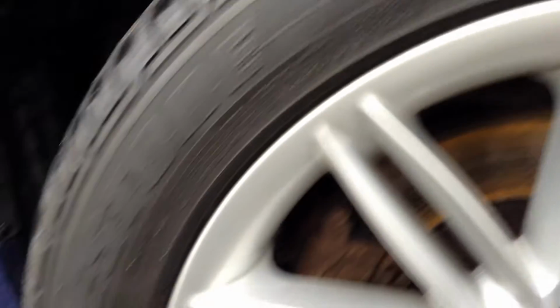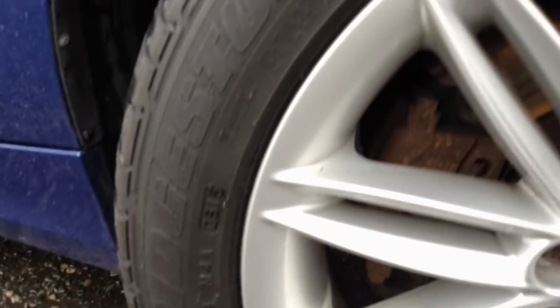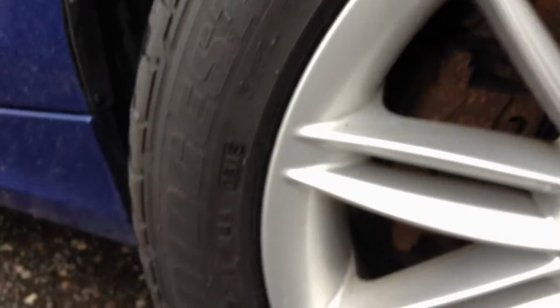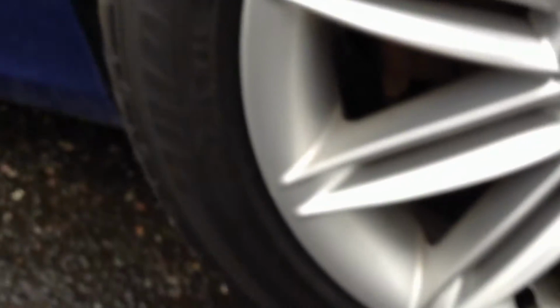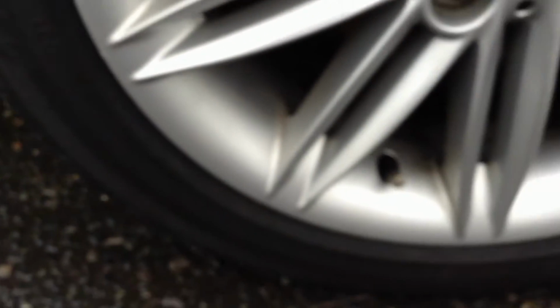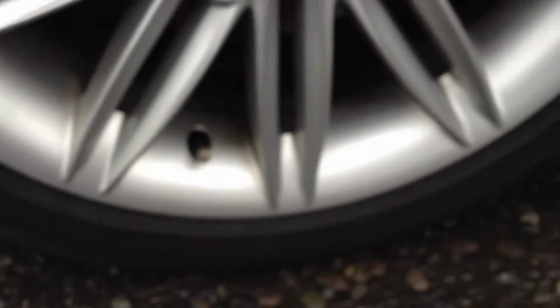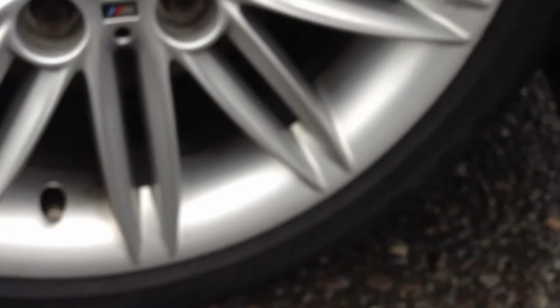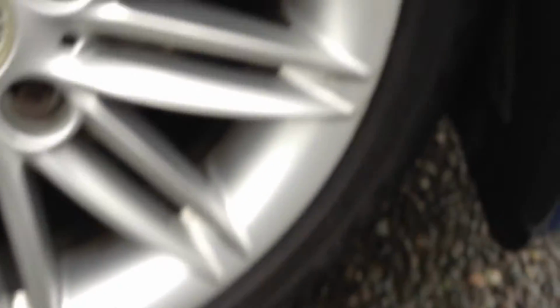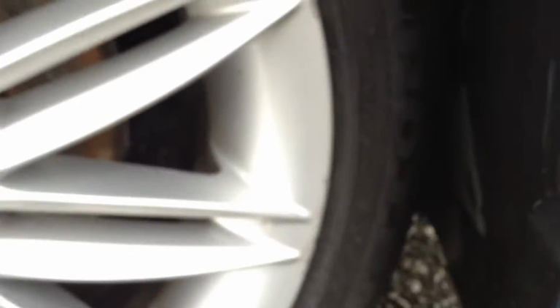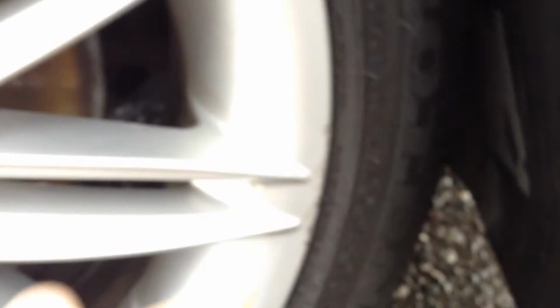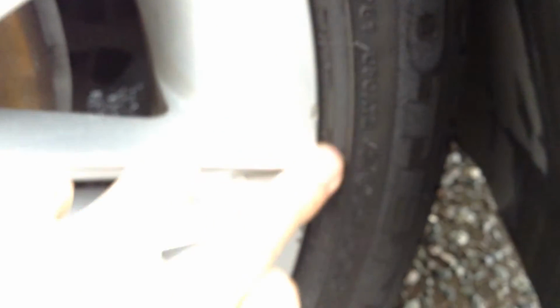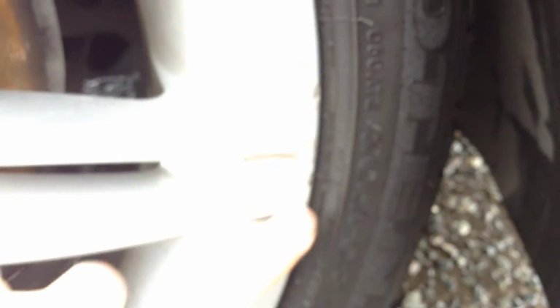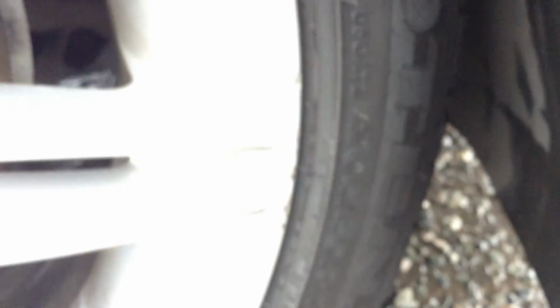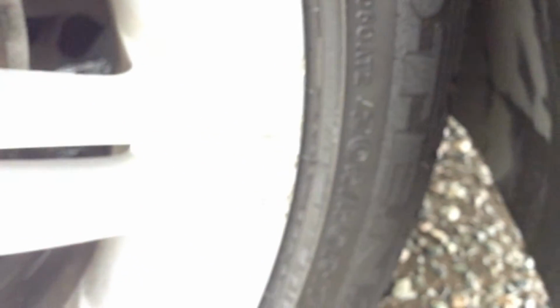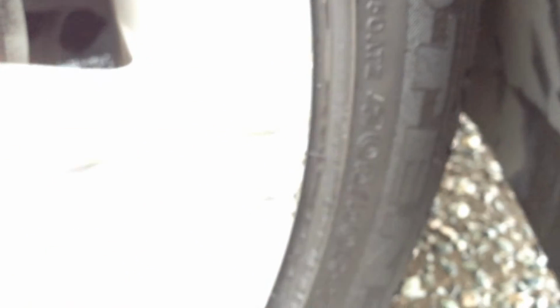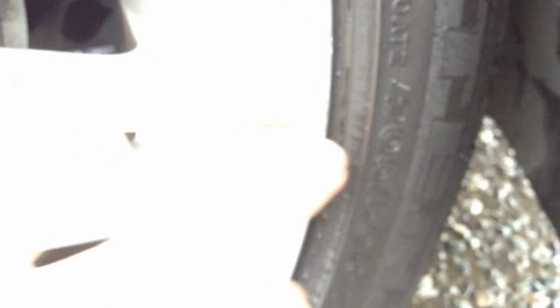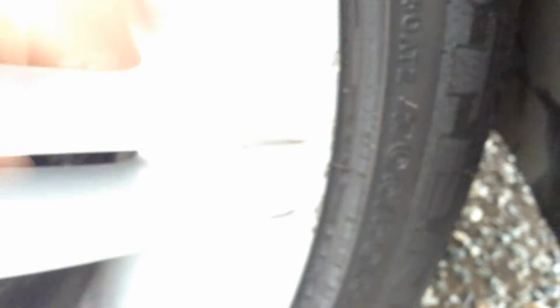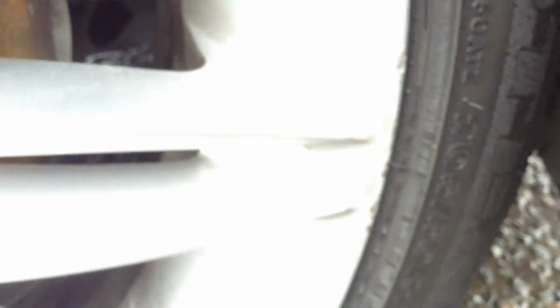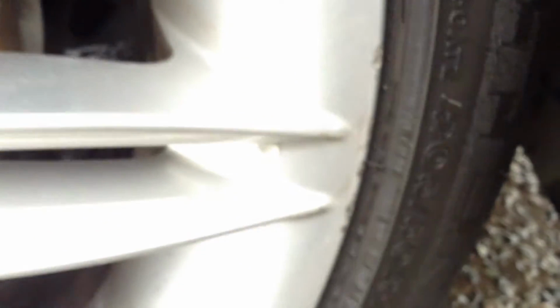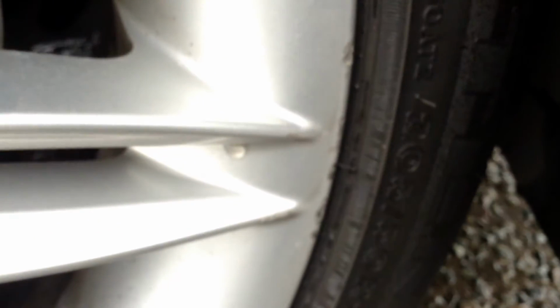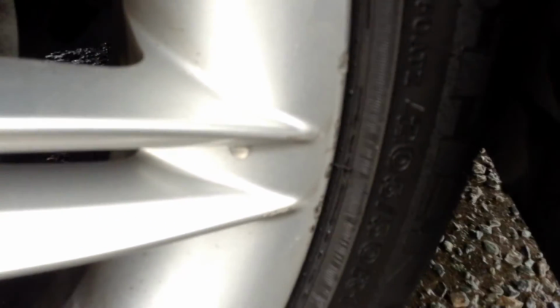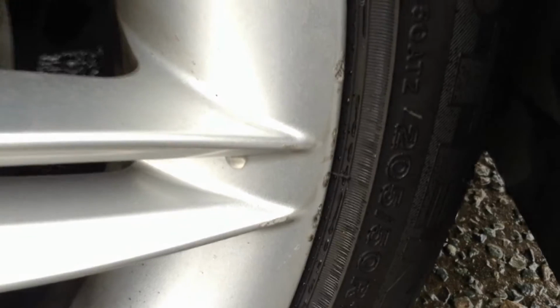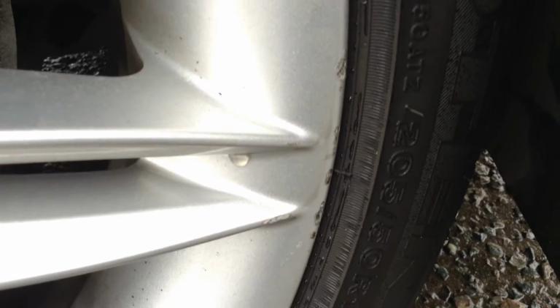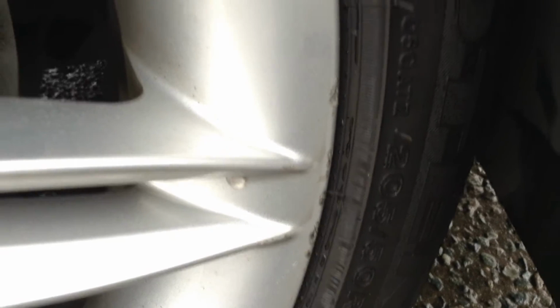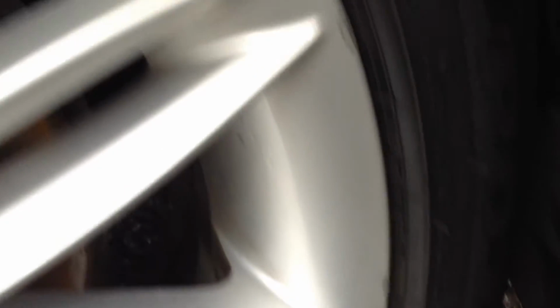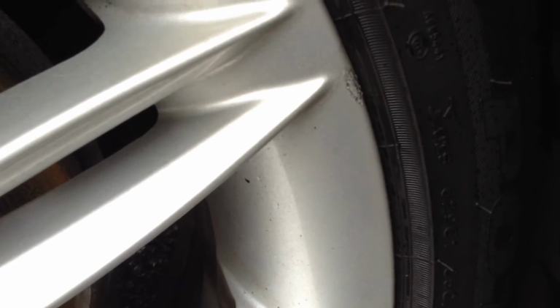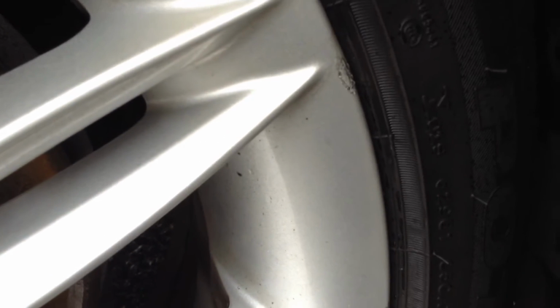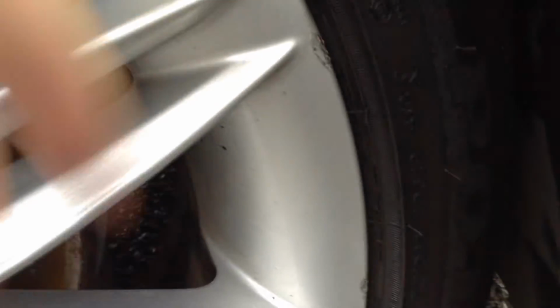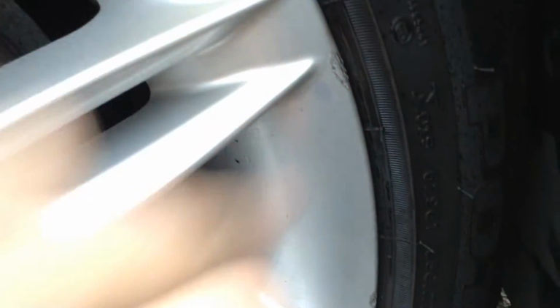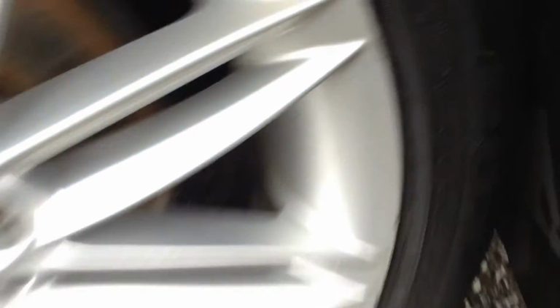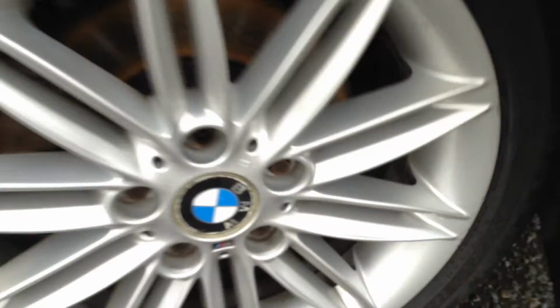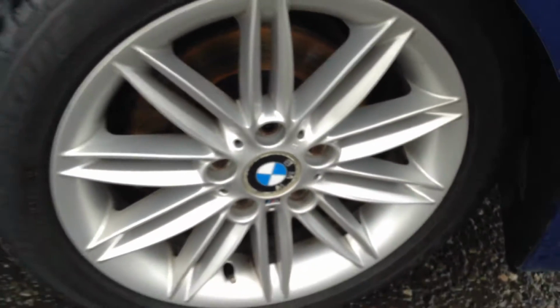Looking at the offside front tyre, taking a good look at the condition — no sign of any scuffs. We've got a bit of curbing on the outside though. As you can see, a bit of curbing there and a bit of a scuff mark as well, so potential refurb.